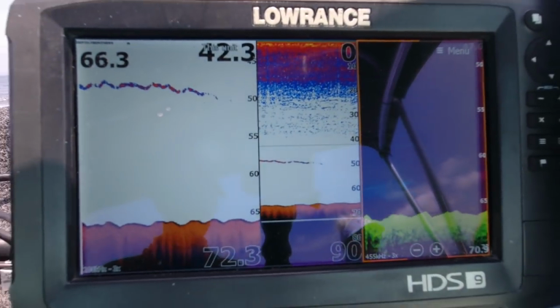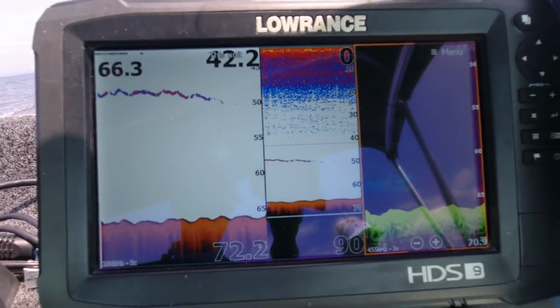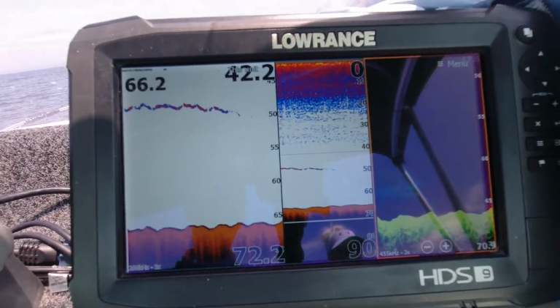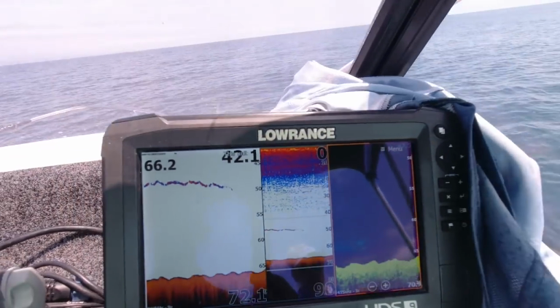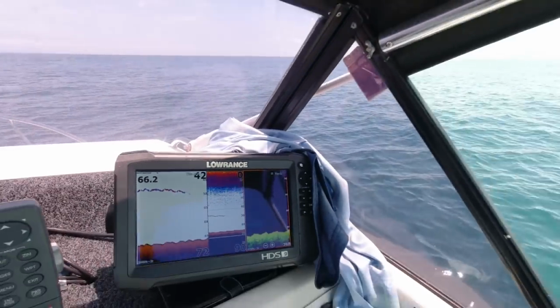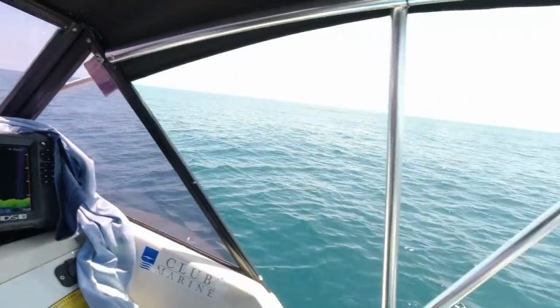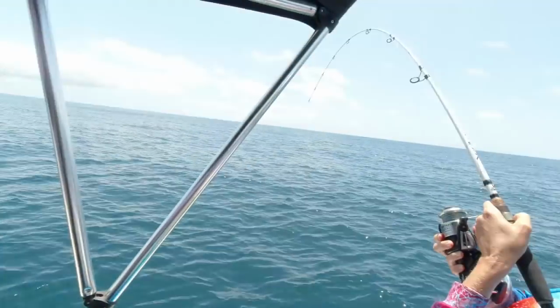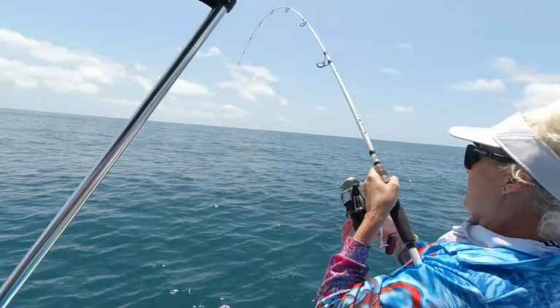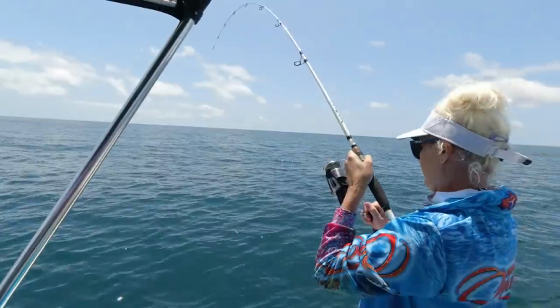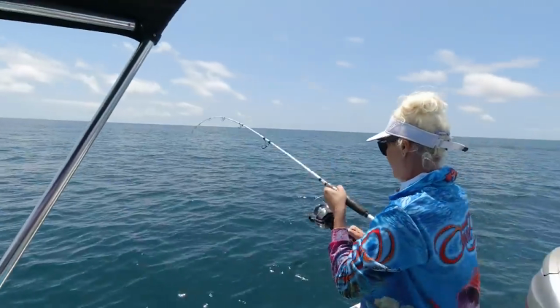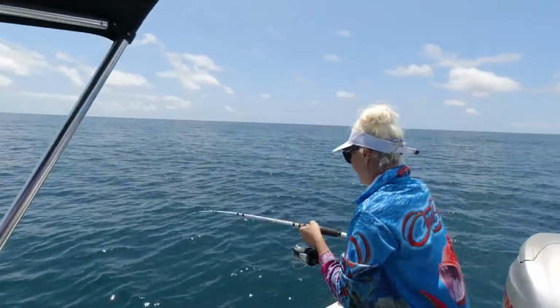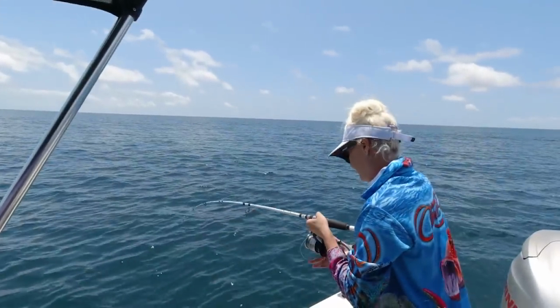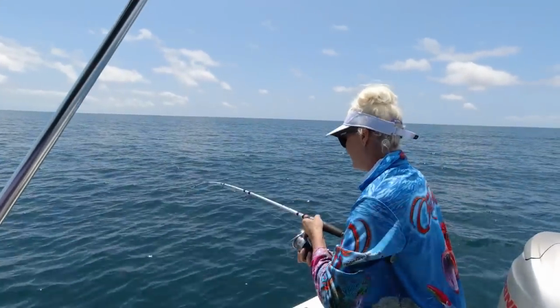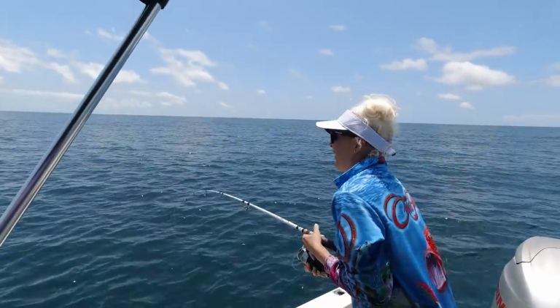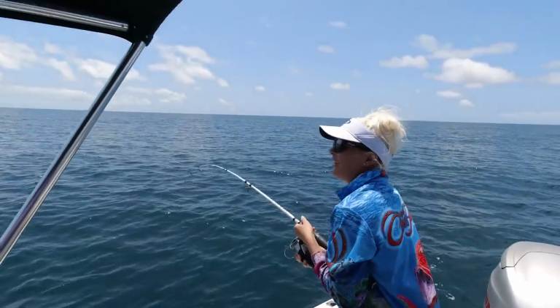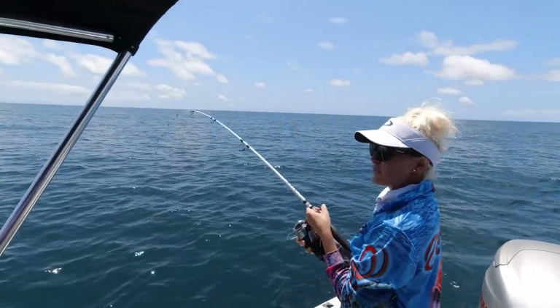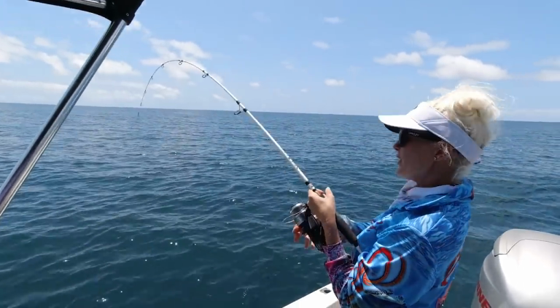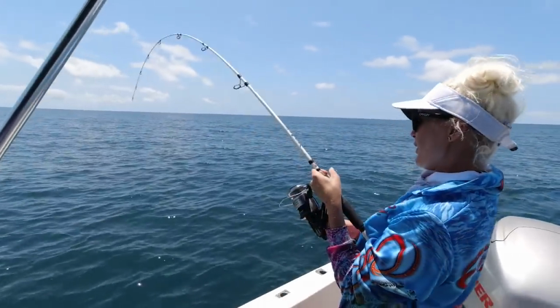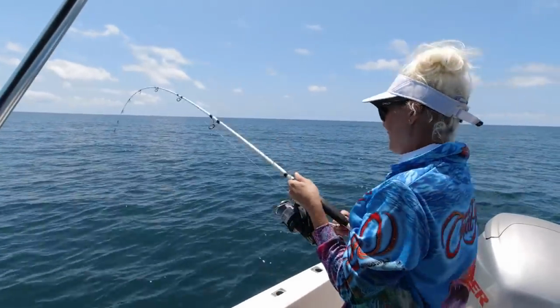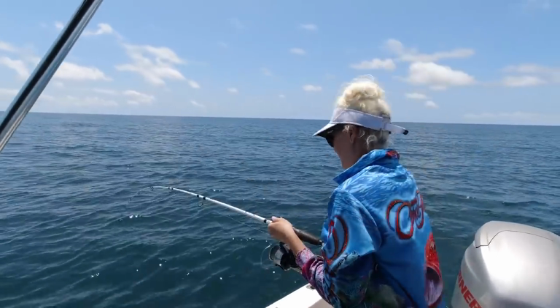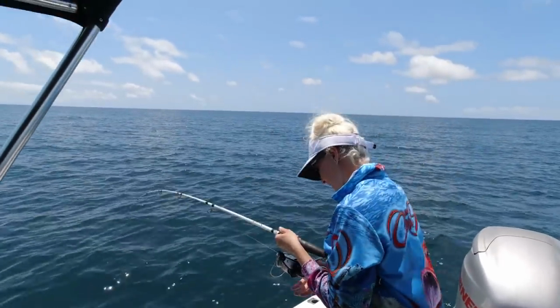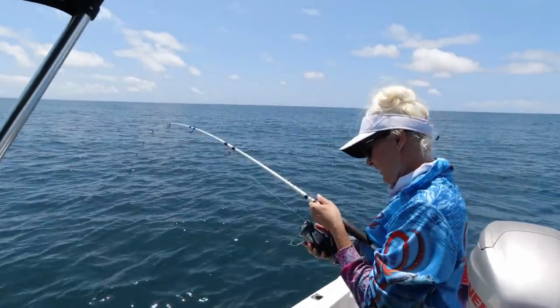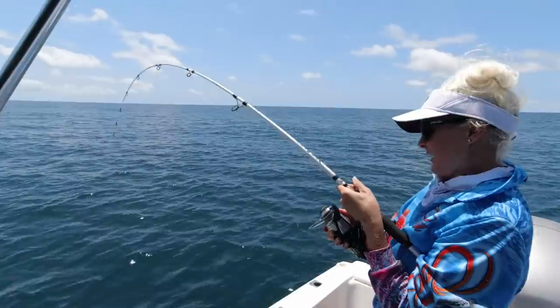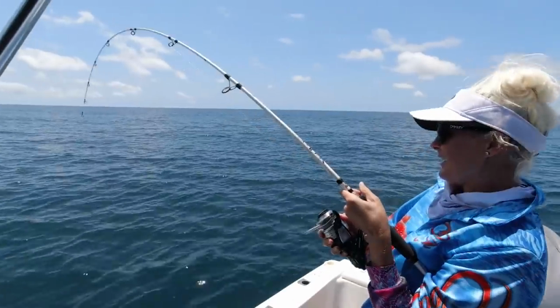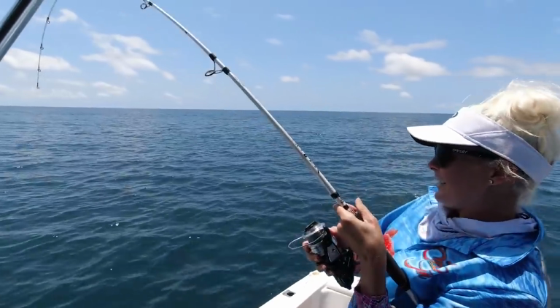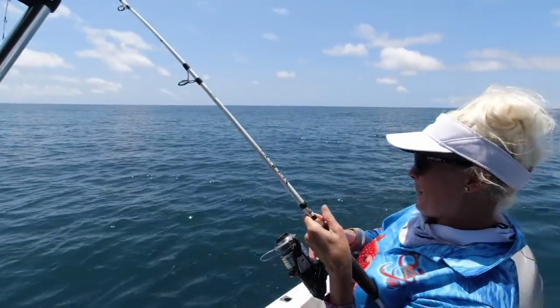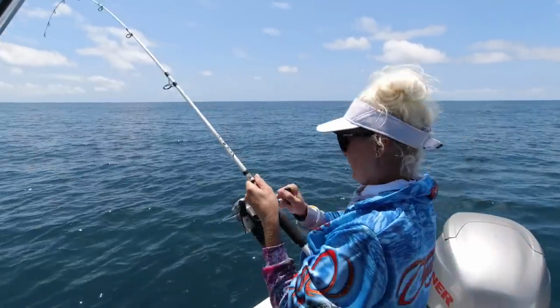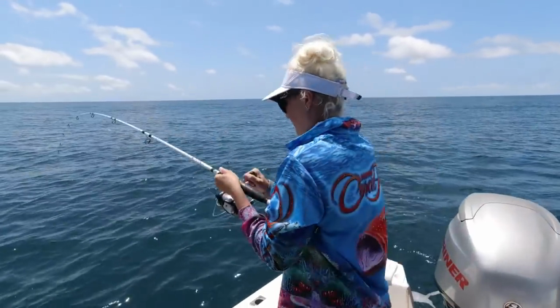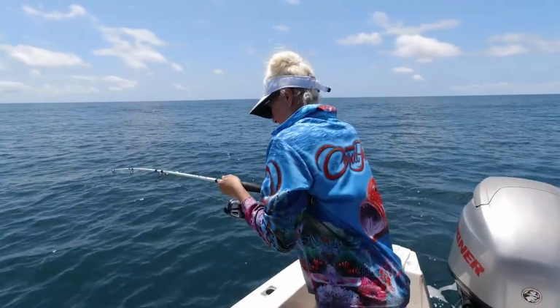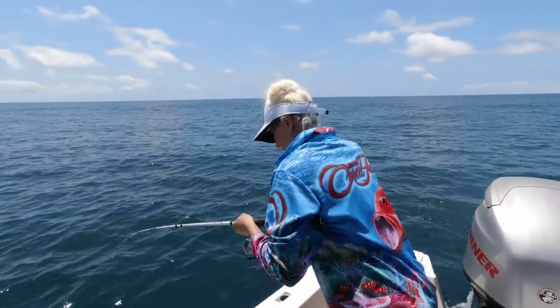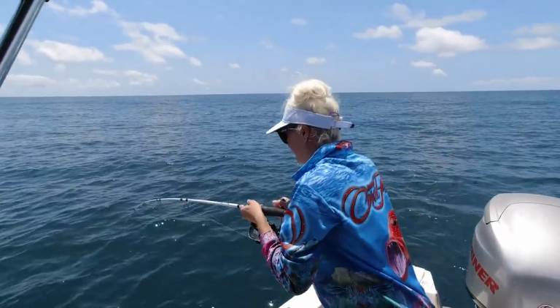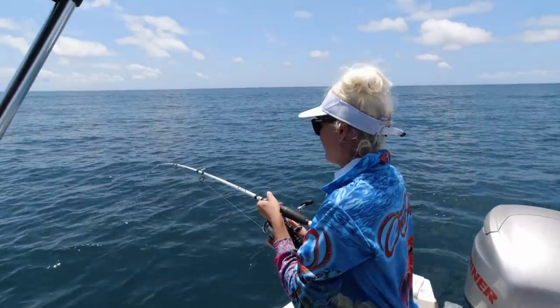You might have noticed on the sounder that we're fishing in around about 66 meters of water. At the time I was using a paternoster rig with two 7-0 circle hooks and a large sinker on it to keep it down near the bottom.